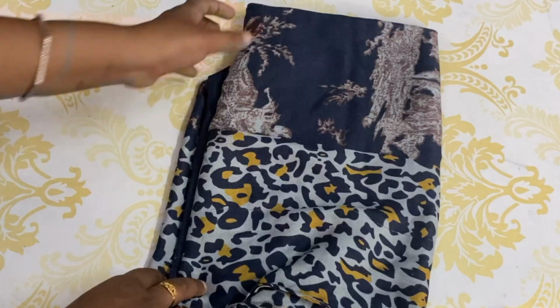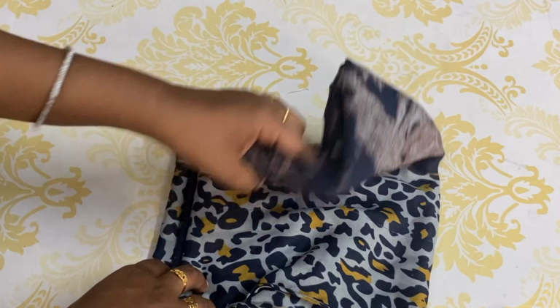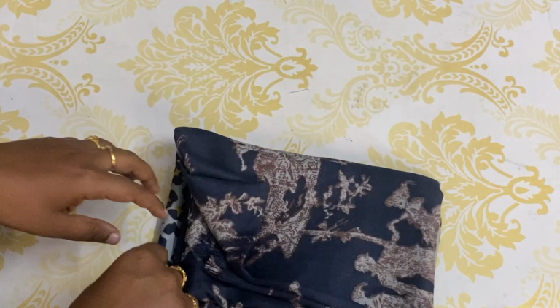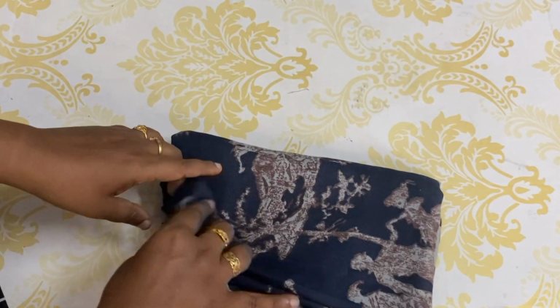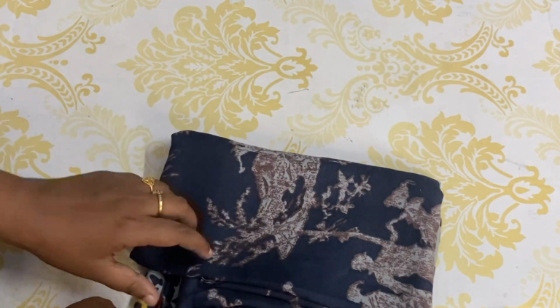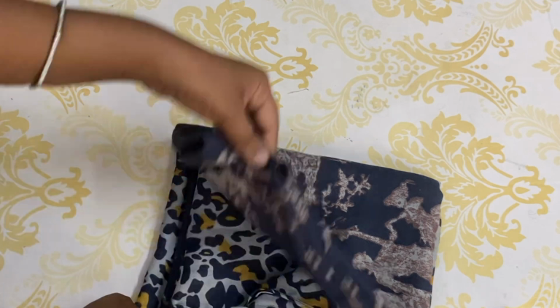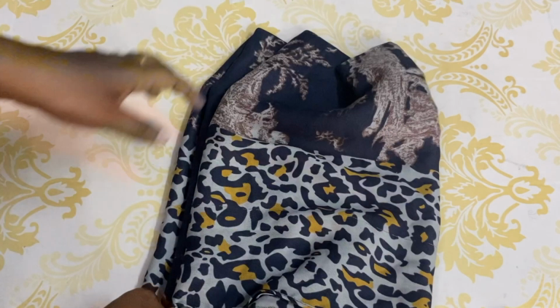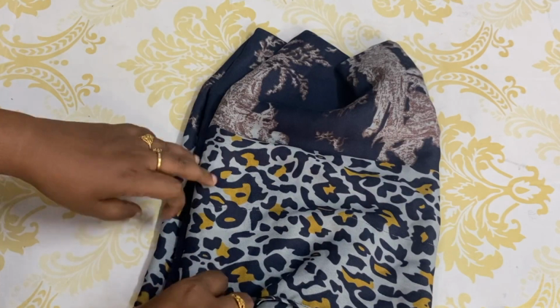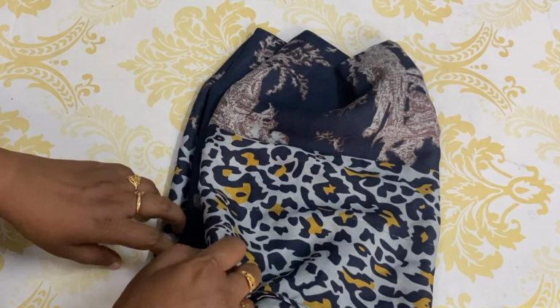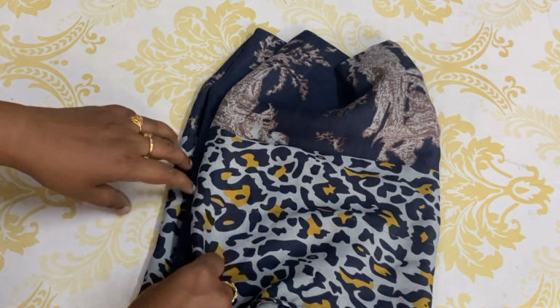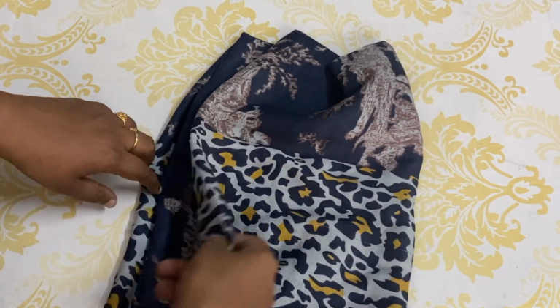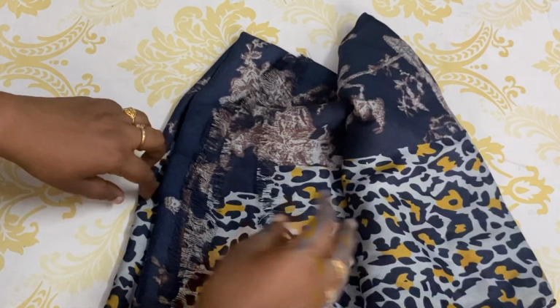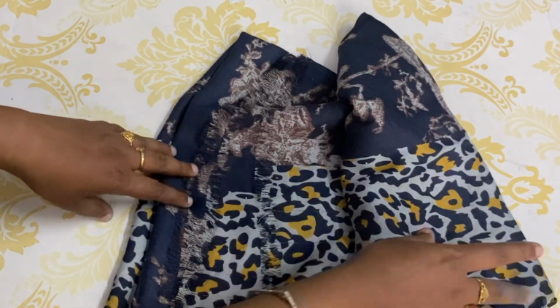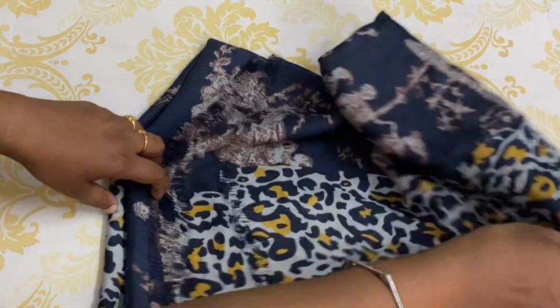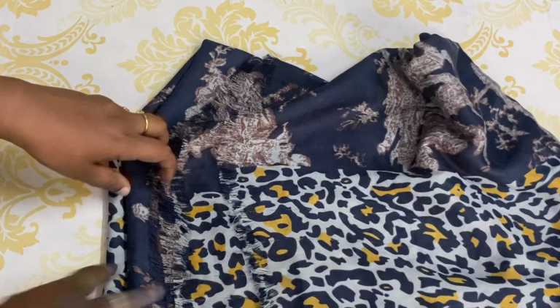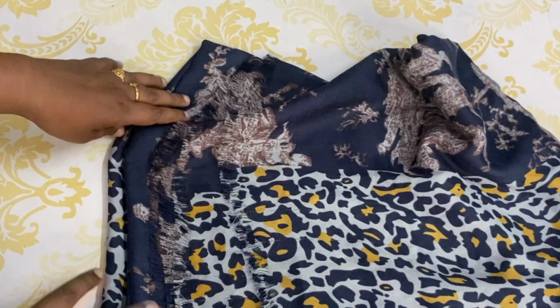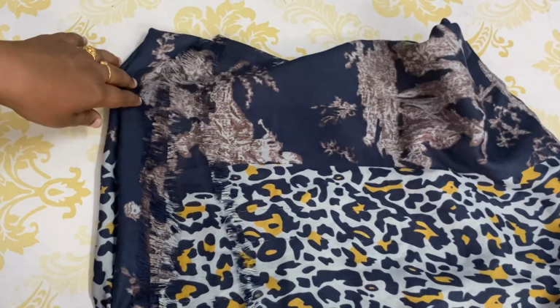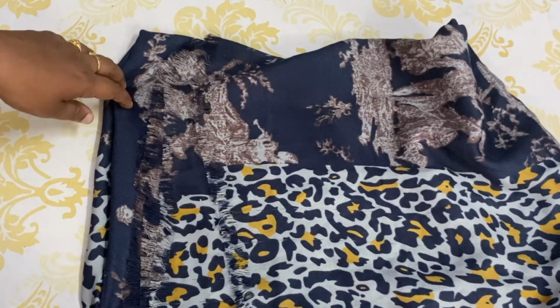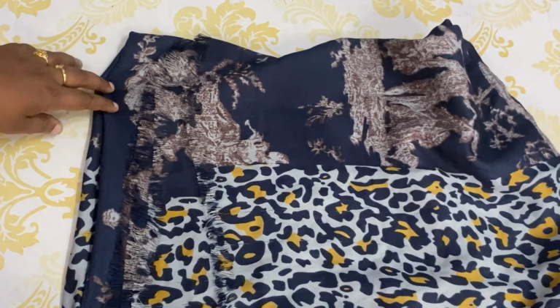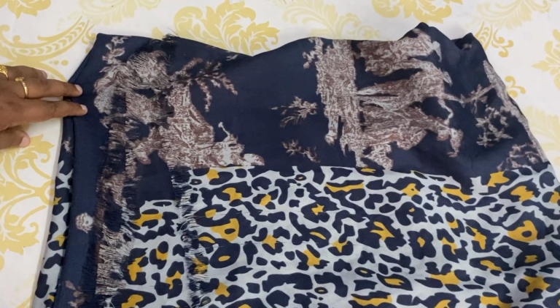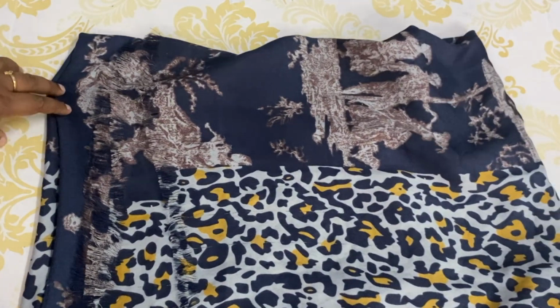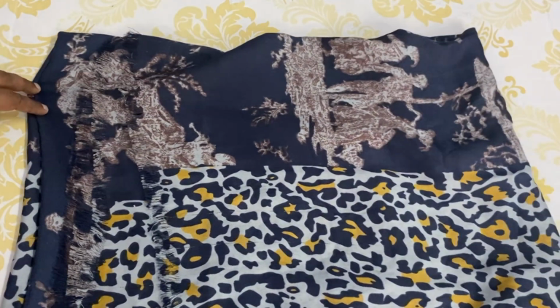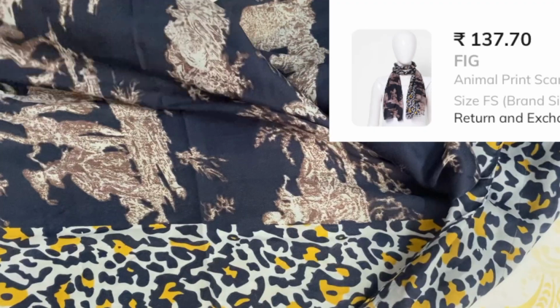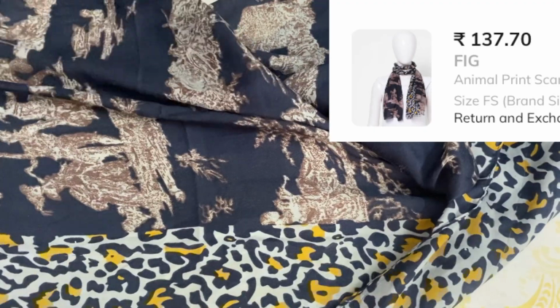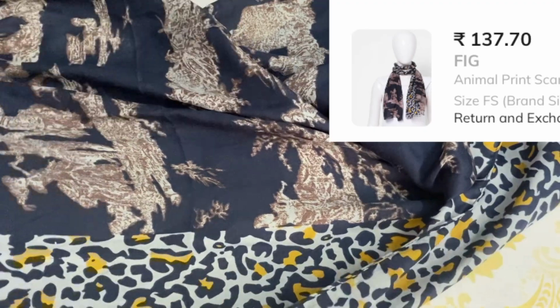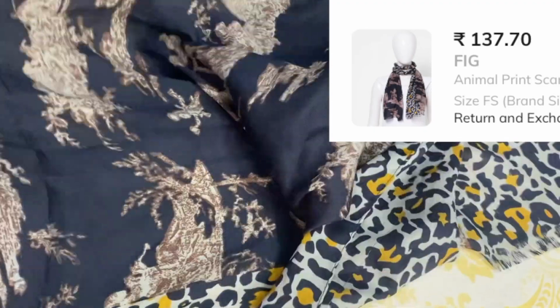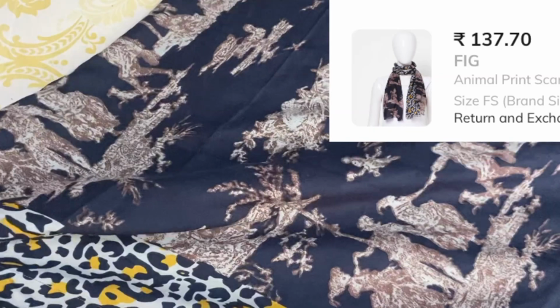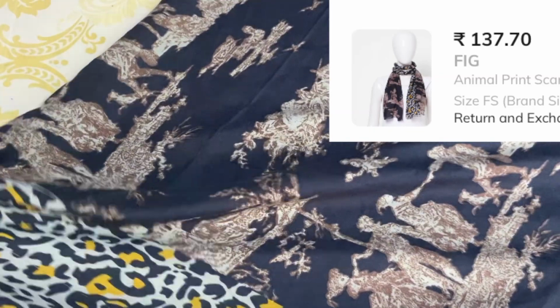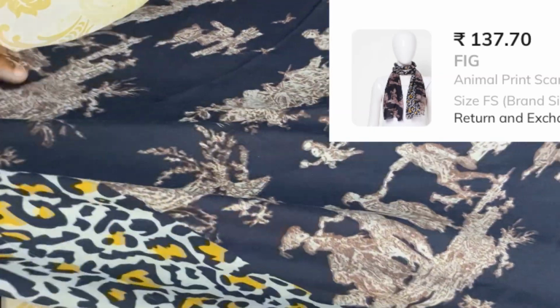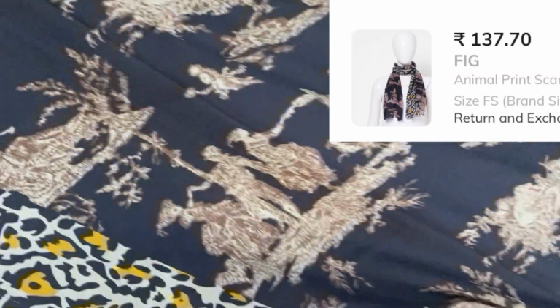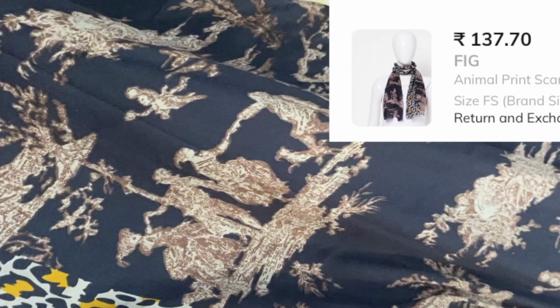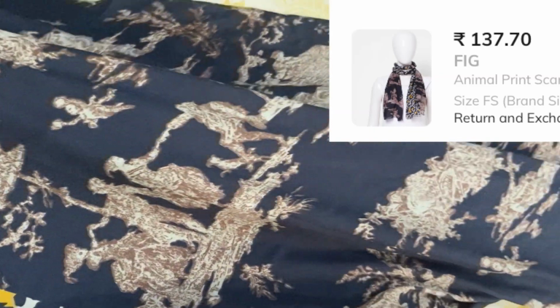This shawl is in a dark blue and yellow family shade with a brown color design. This is a polyester shawl with free tassels on the end and opposite side. The blue shawl MRP is ₹399 and the offer price is ₹137.